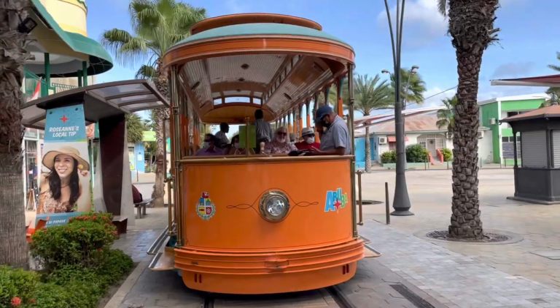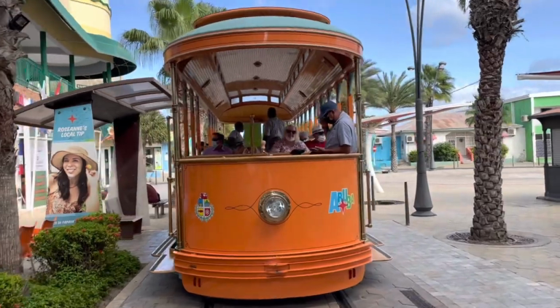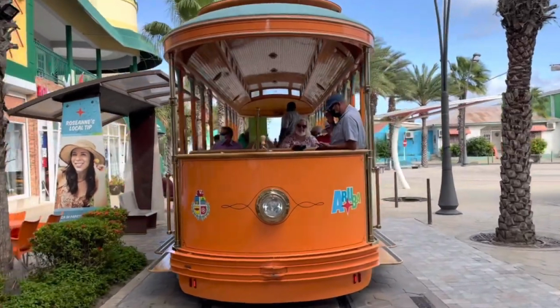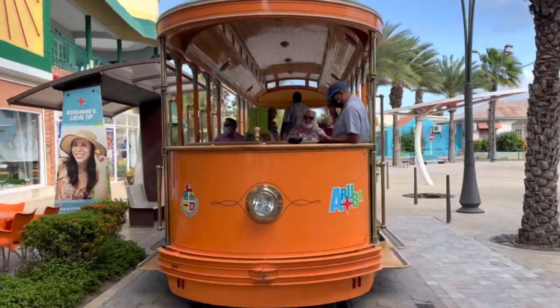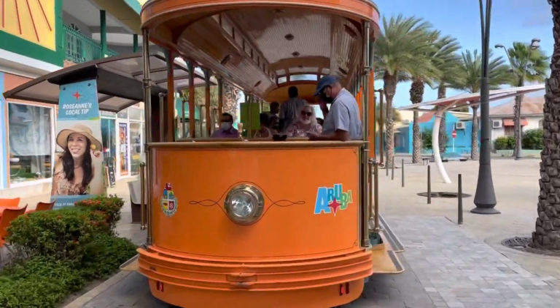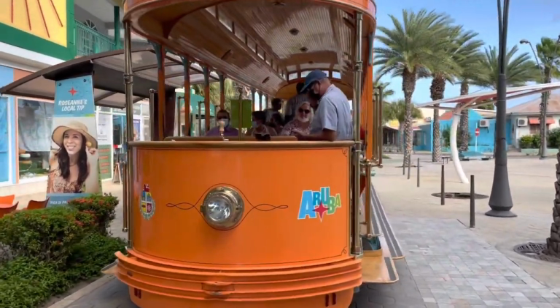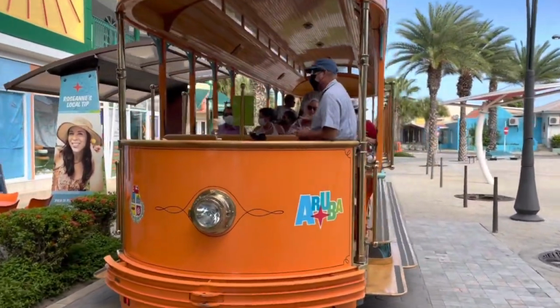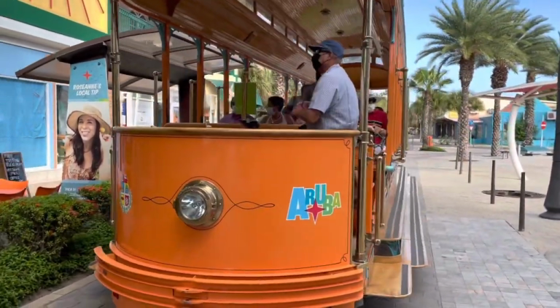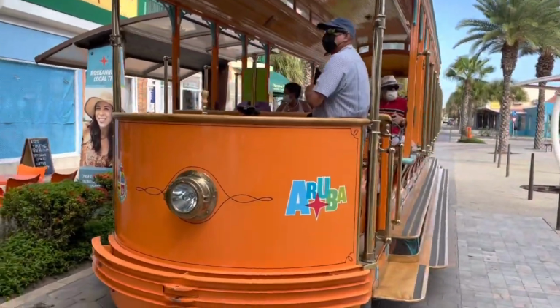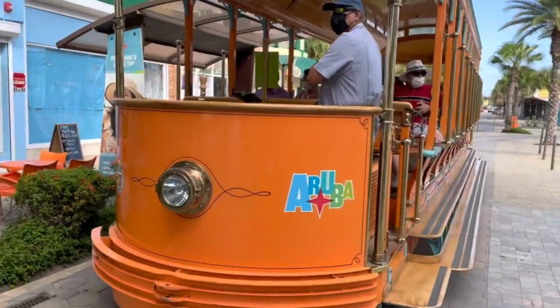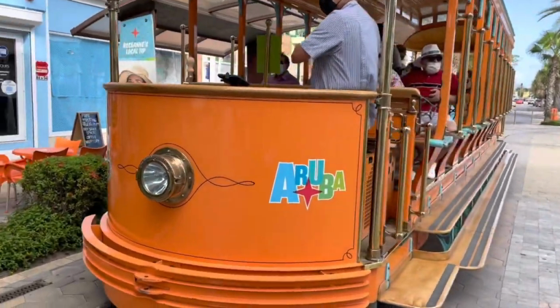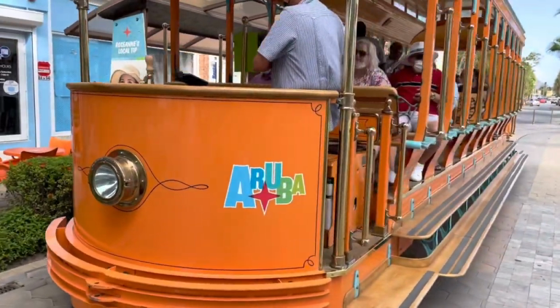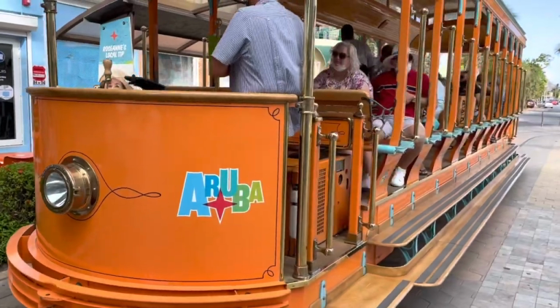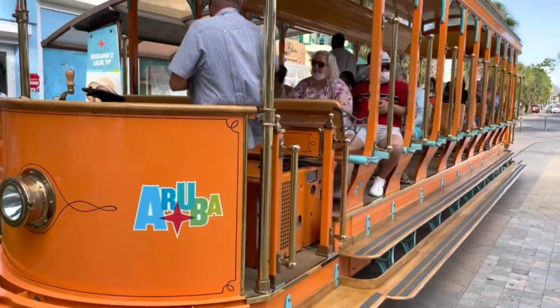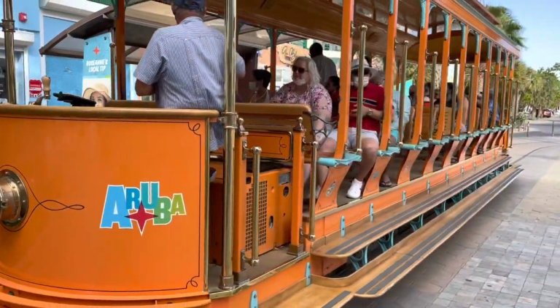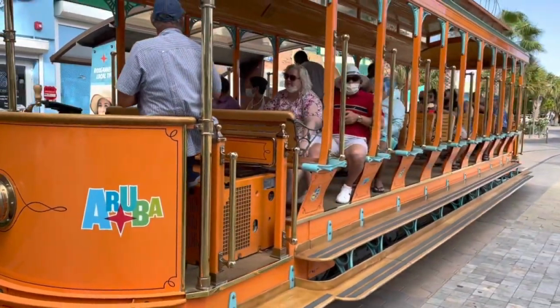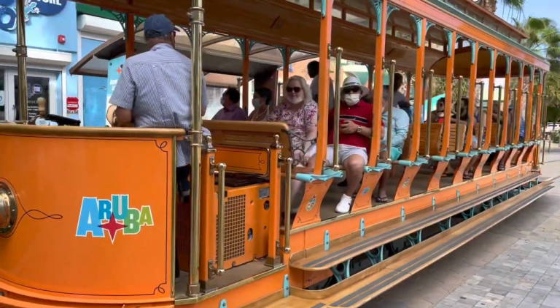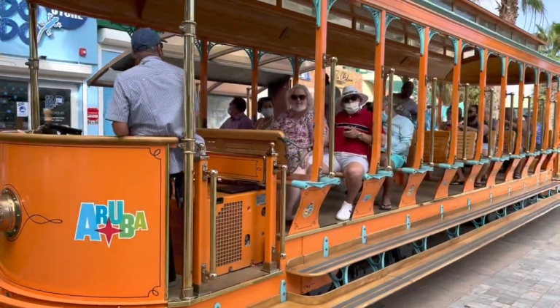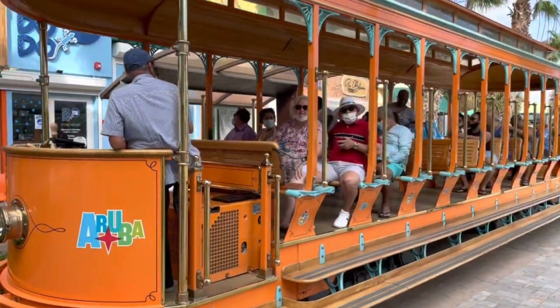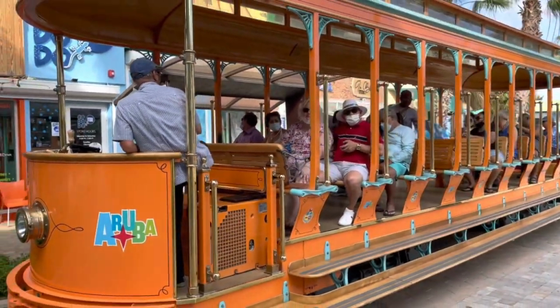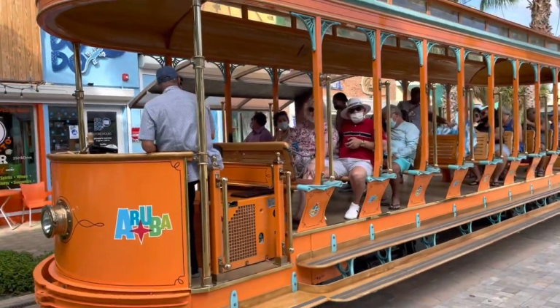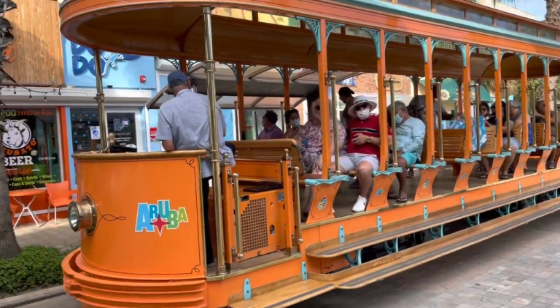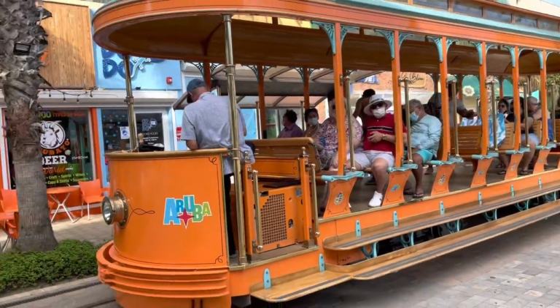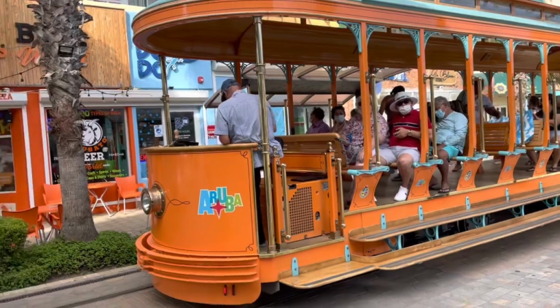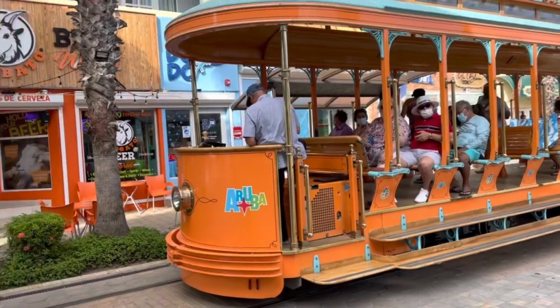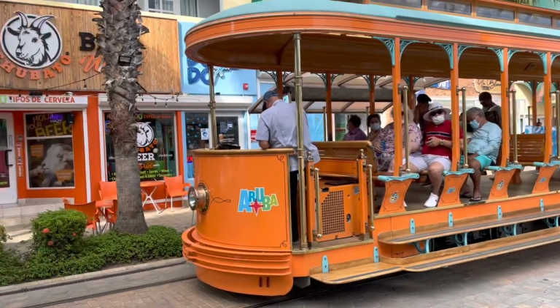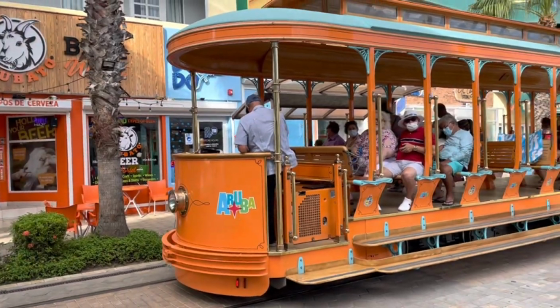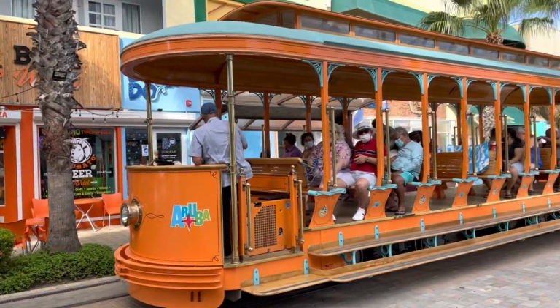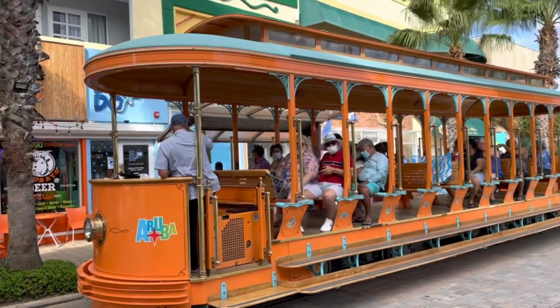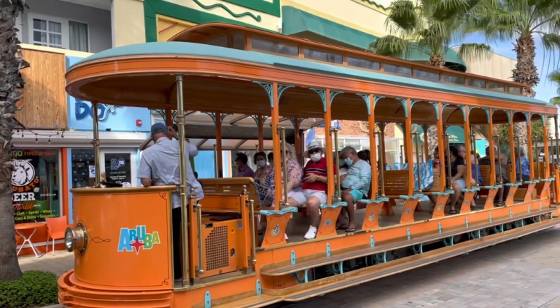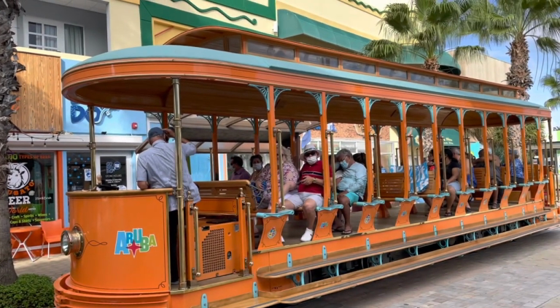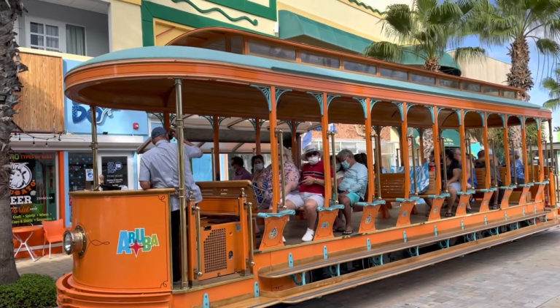Thanks for watching this video about the Aruba tram system. We definitely want to go back and ride this again — it is such a fun and relaxing experience. Subscribe to Trains Are Awesome for more train content around the world just like this, and we'll see you next time.